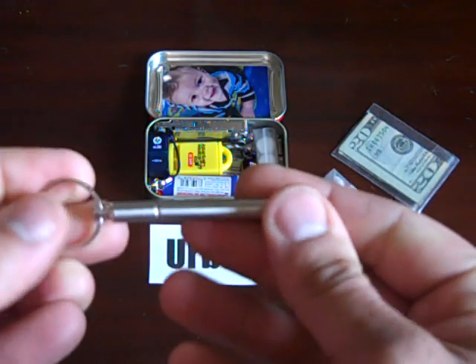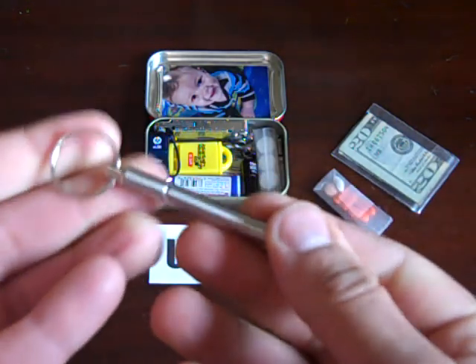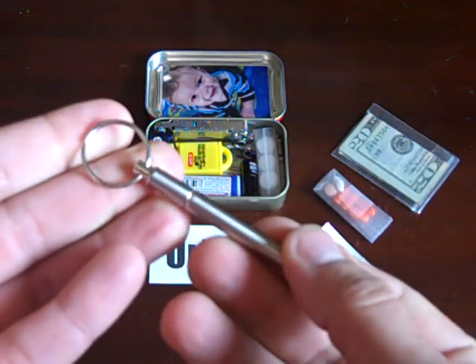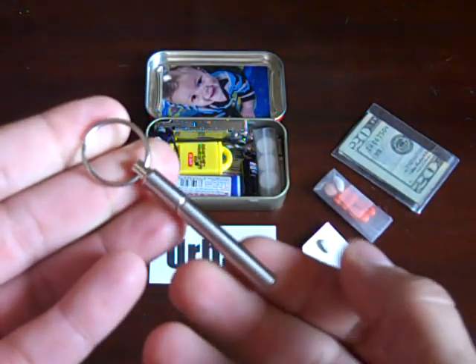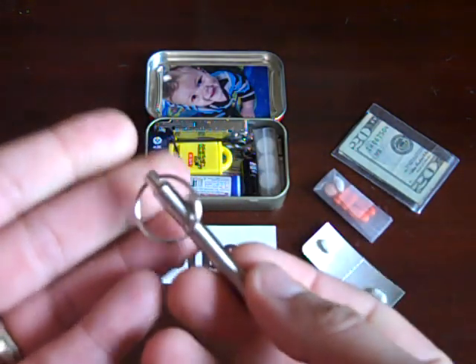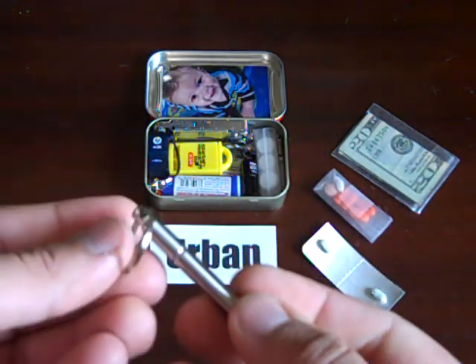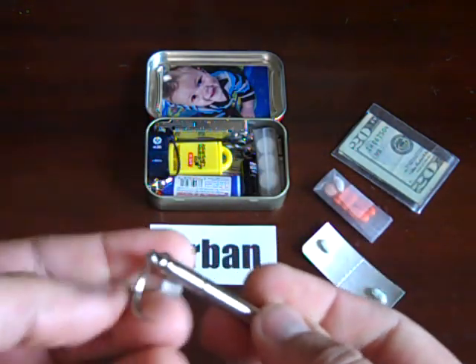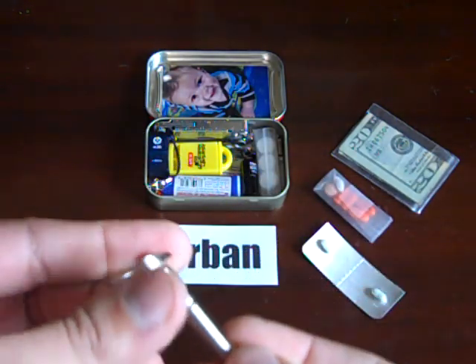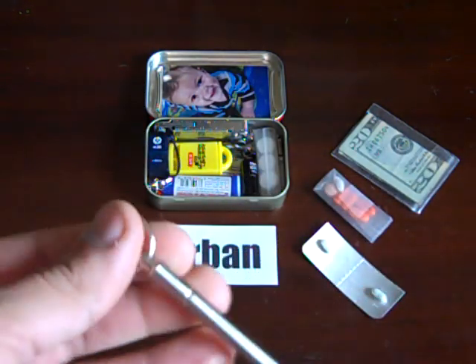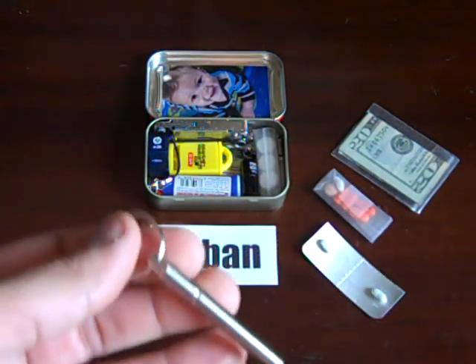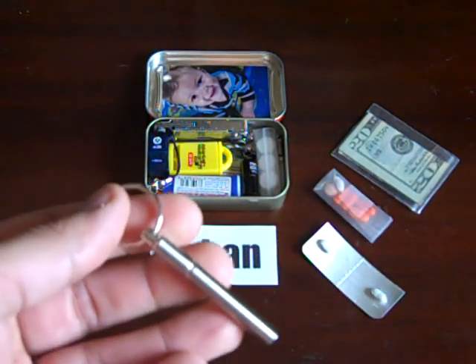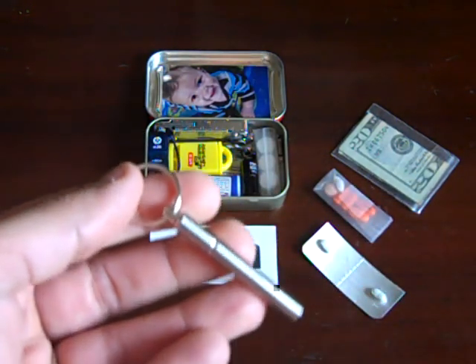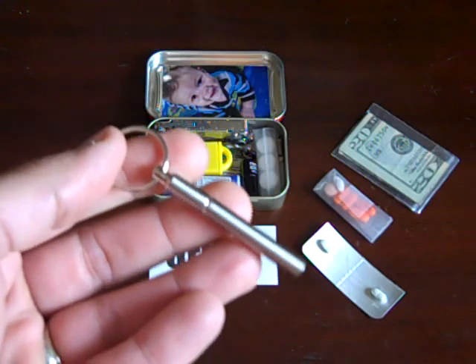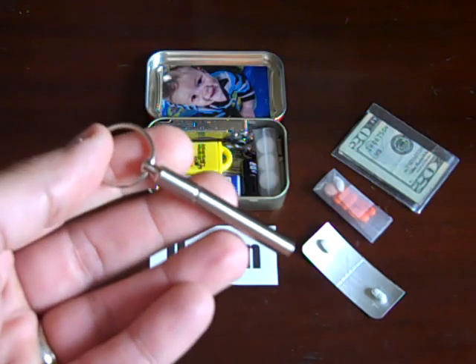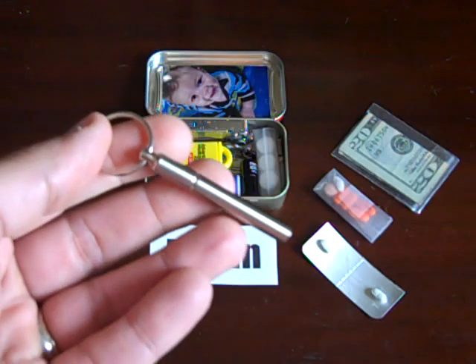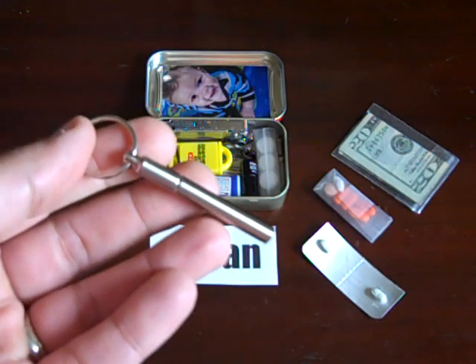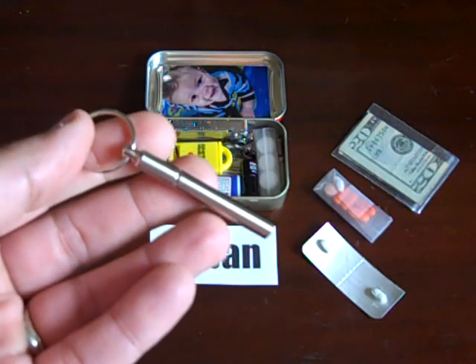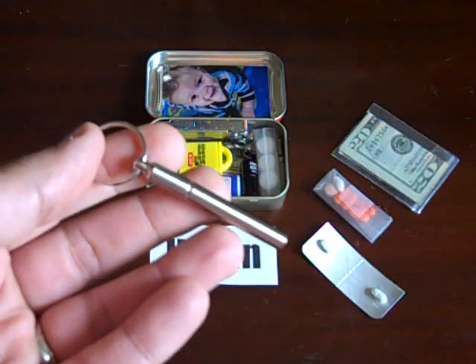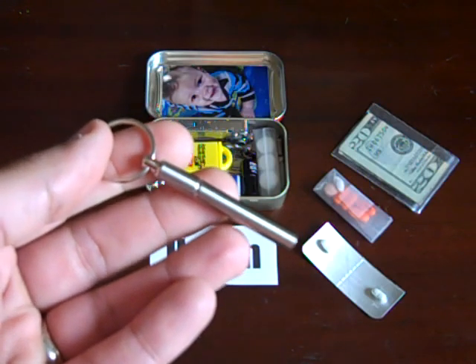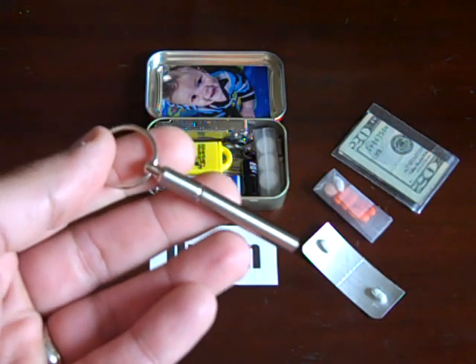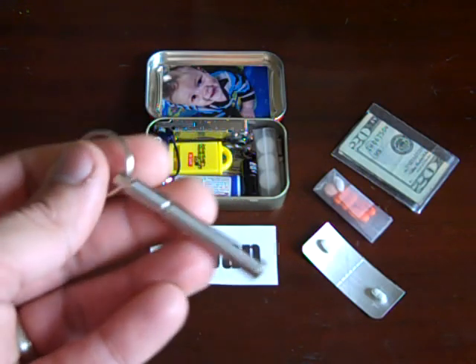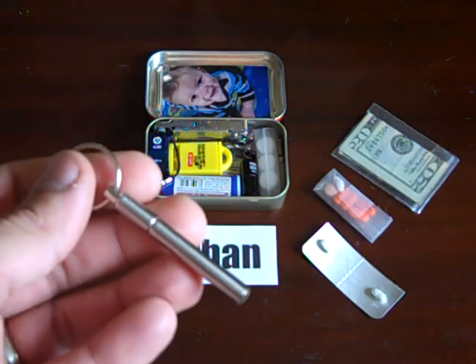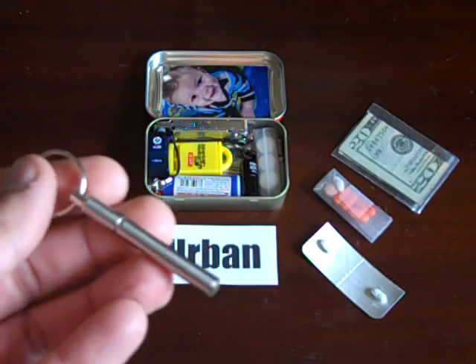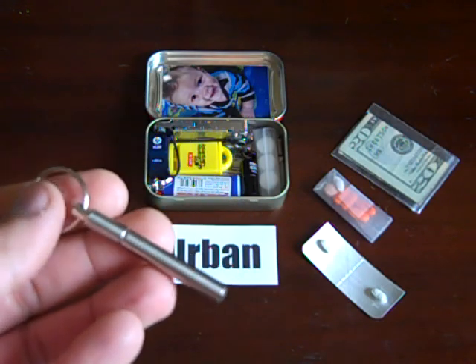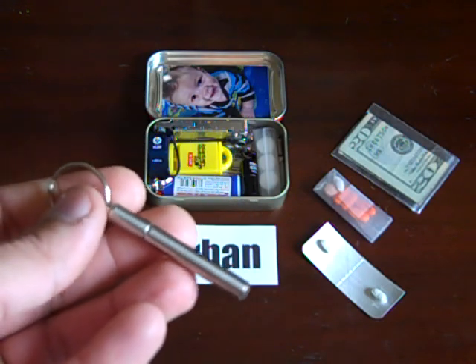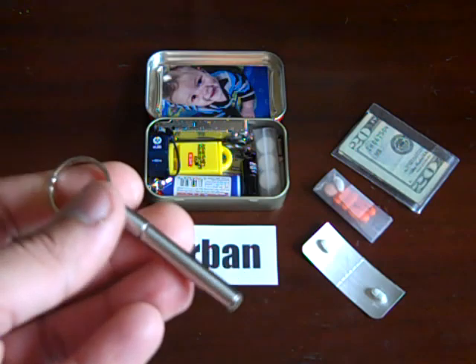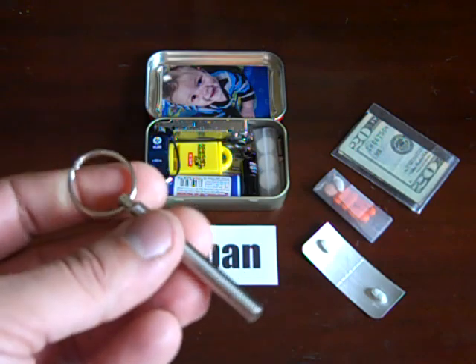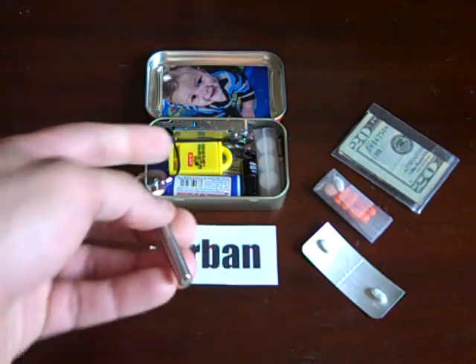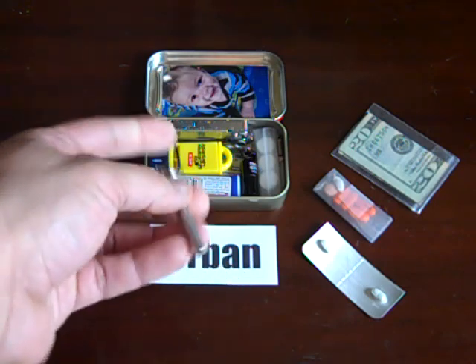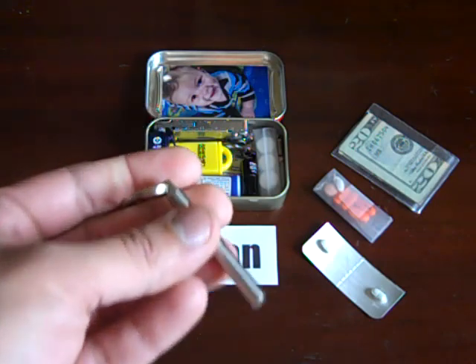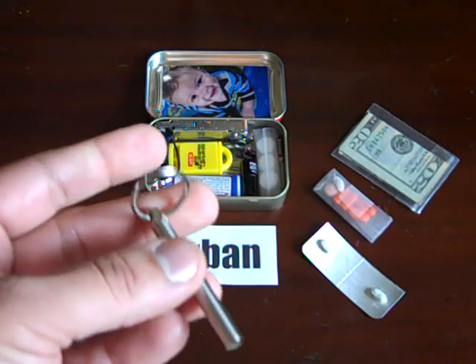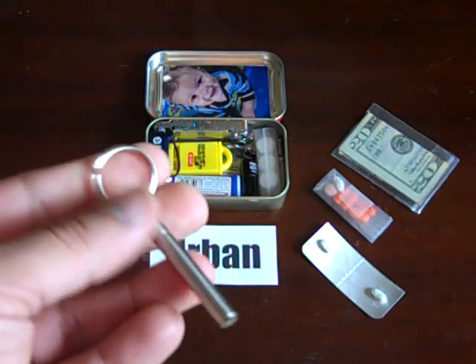Every time I need it, I have a collapsible pen. You can put it on your keychain, but when I make my EDC video I'll show my keychain setup — I really don't want a huge keychain with a bunch of items.